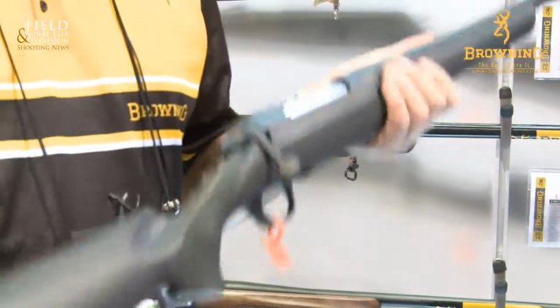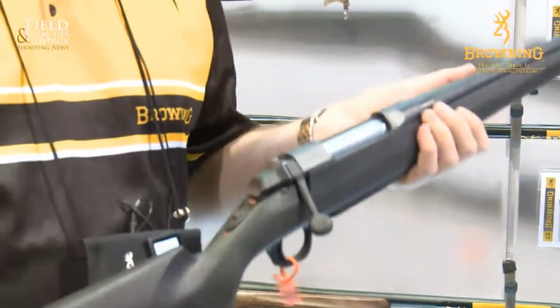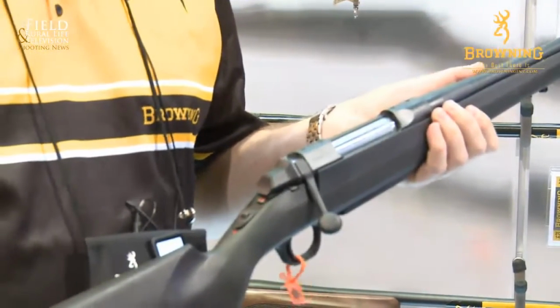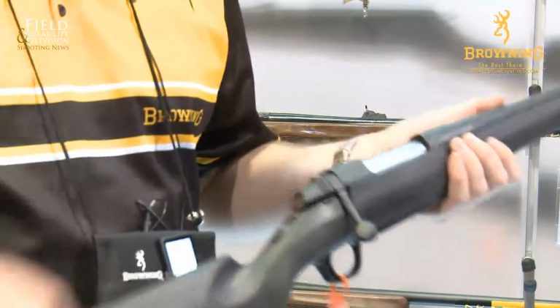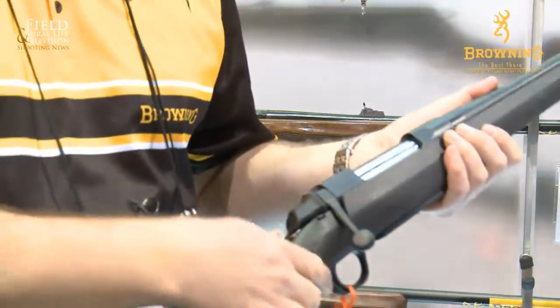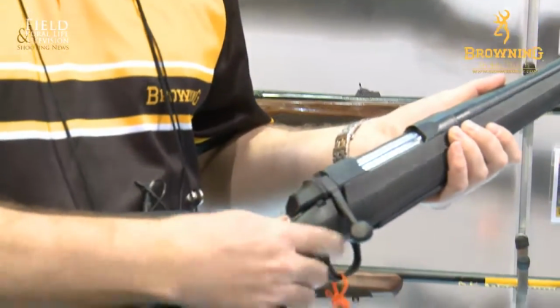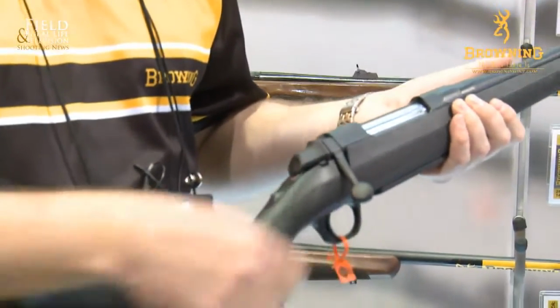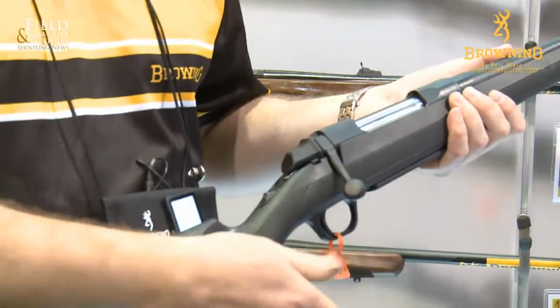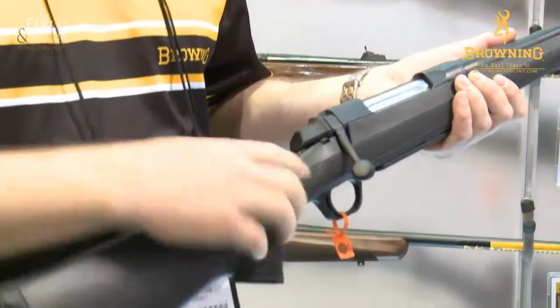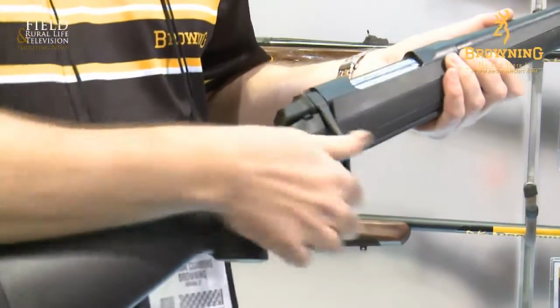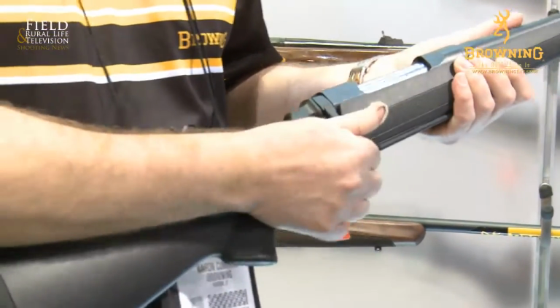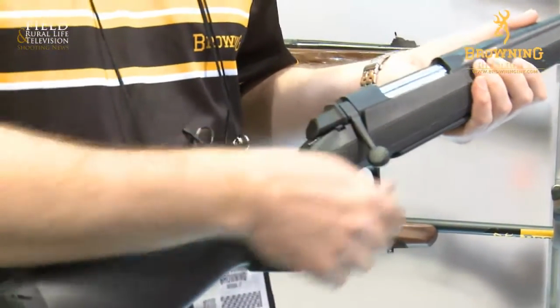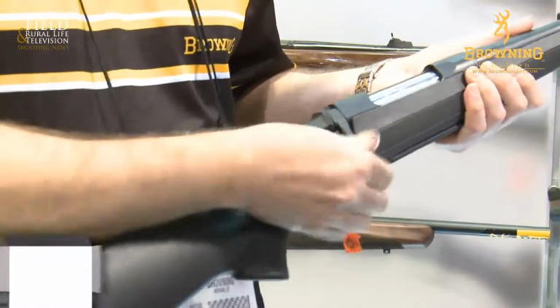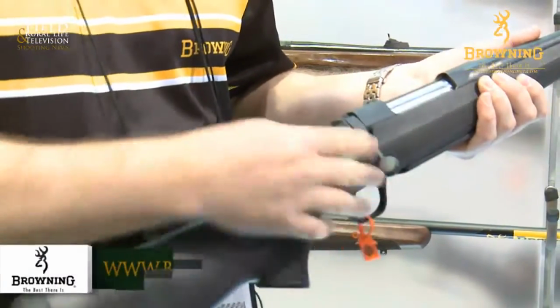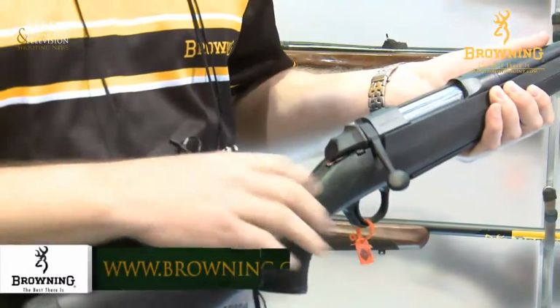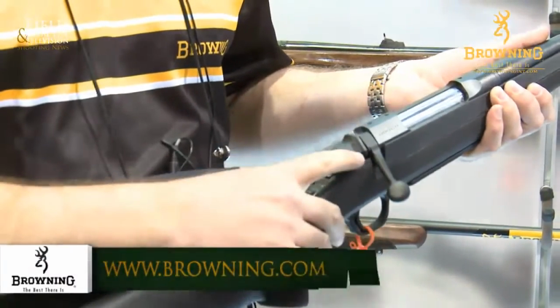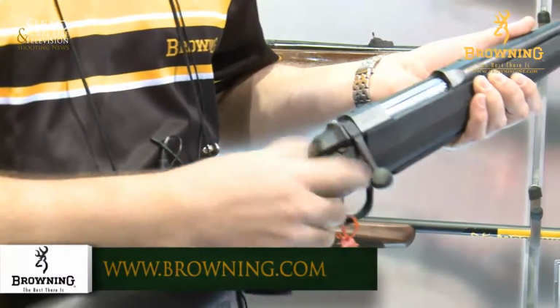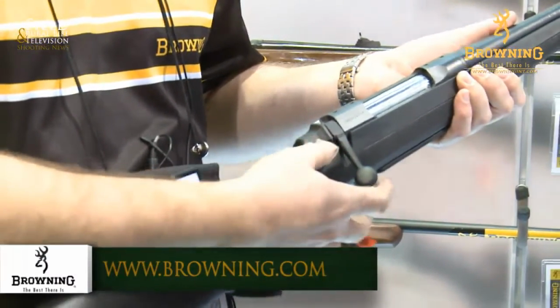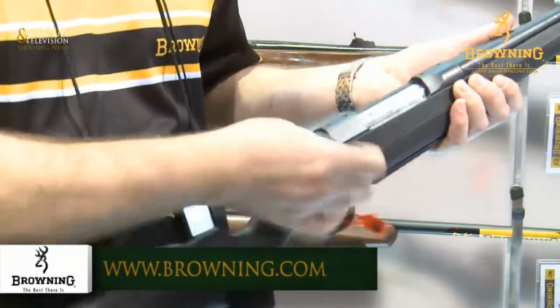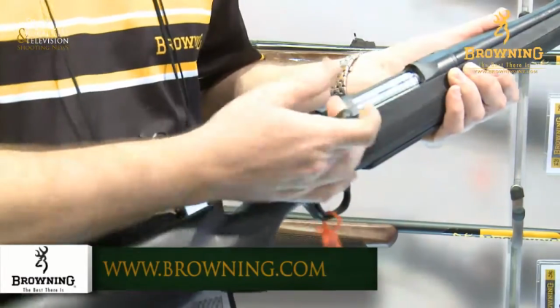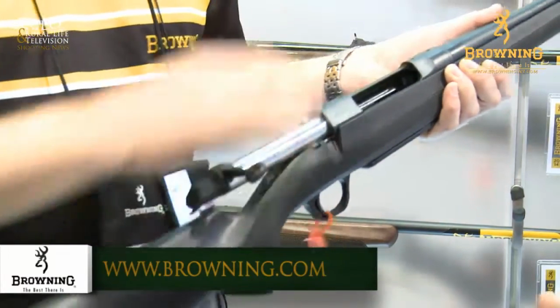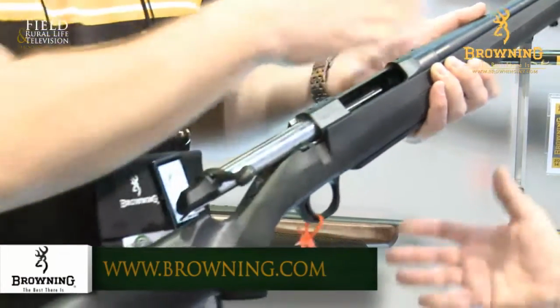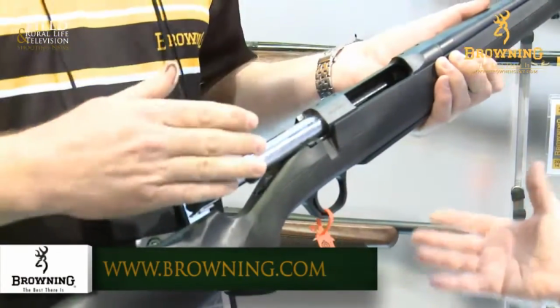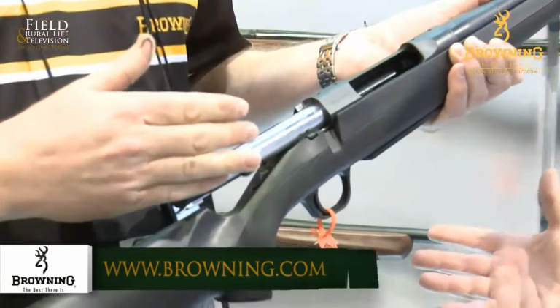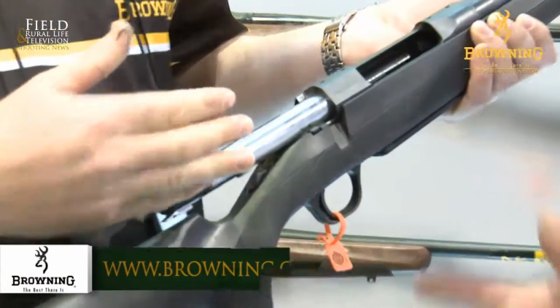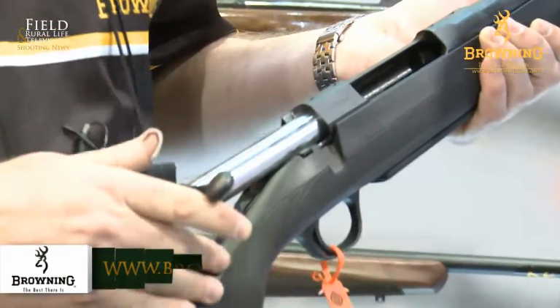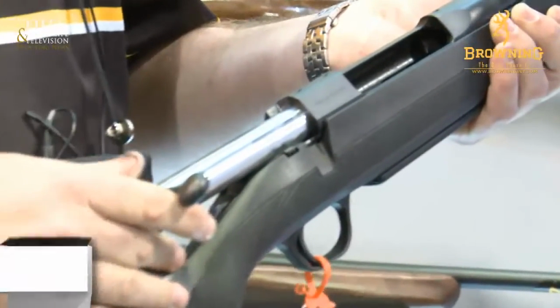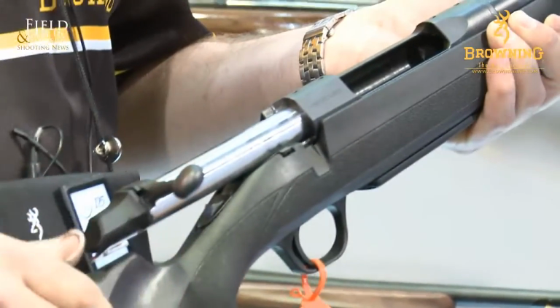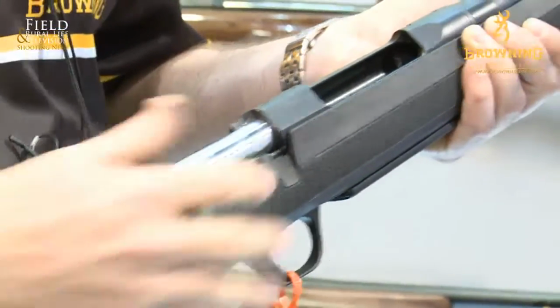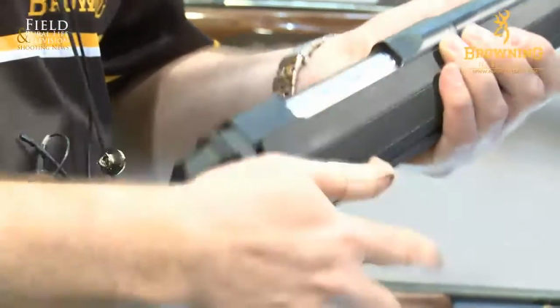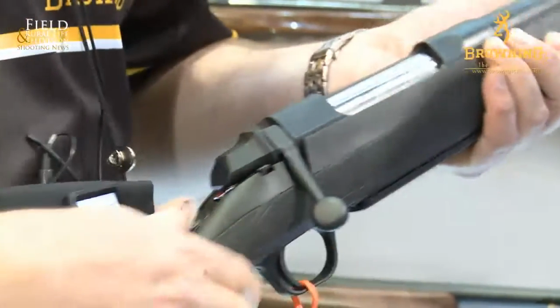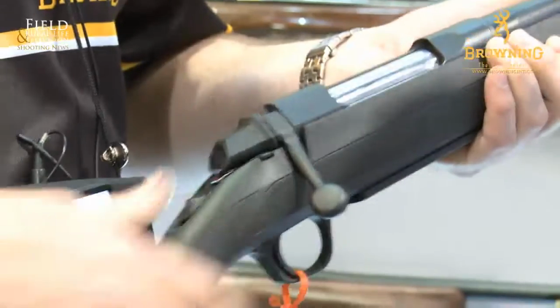There are a few things that are different. As you know, with the old A-Bolt, when the safety's on, you couldn't move the bolt — but now you have a bolt unlock button. You can empty the chamber. That's a nice addition, it is.